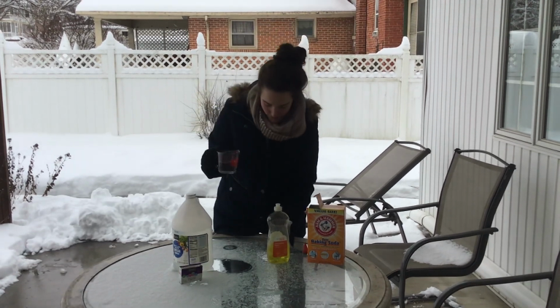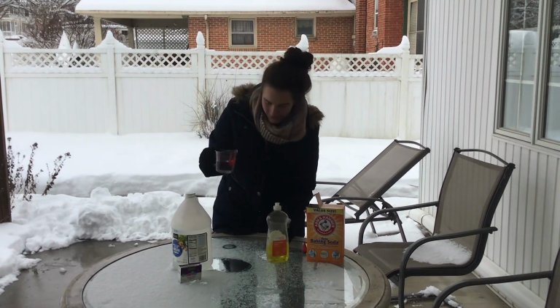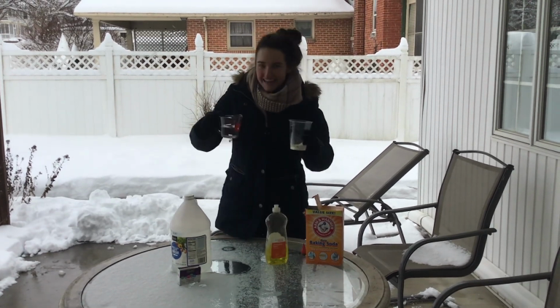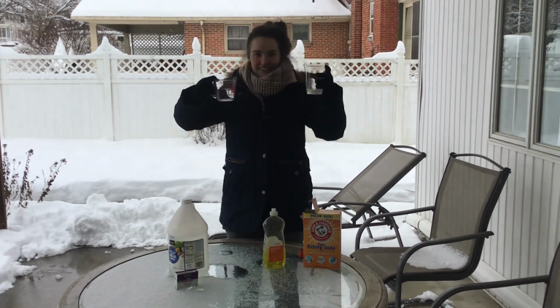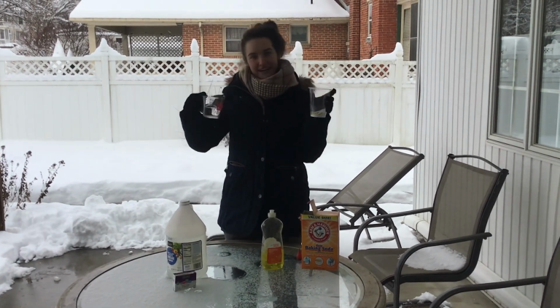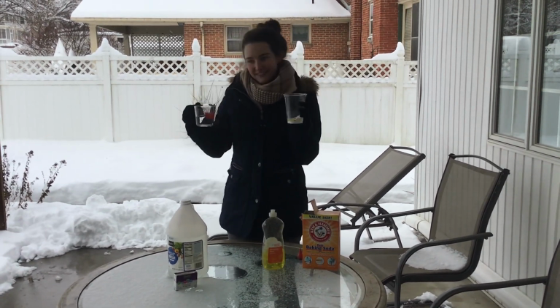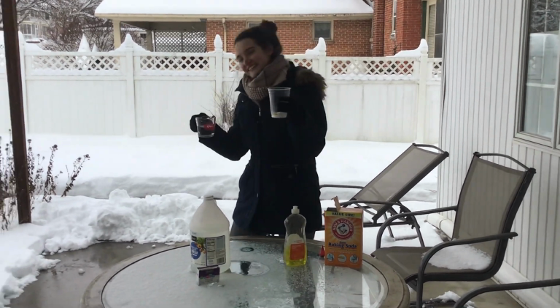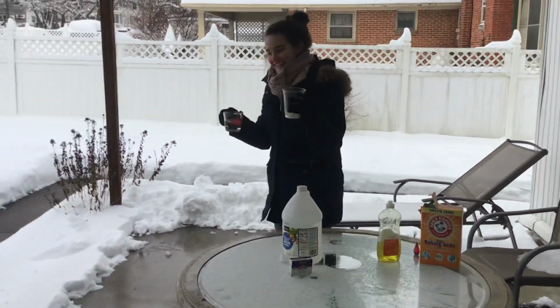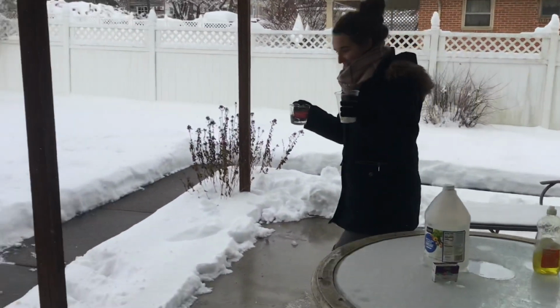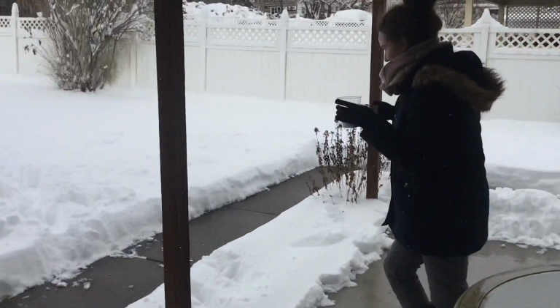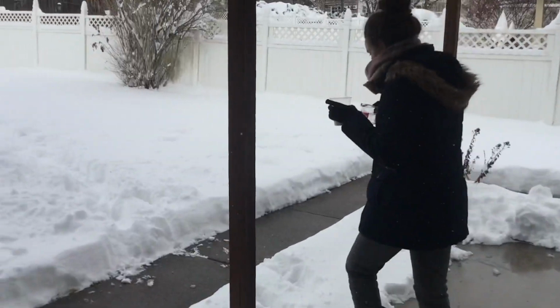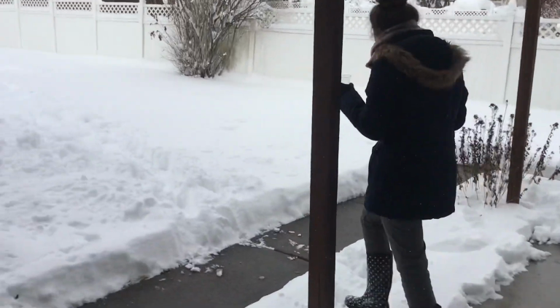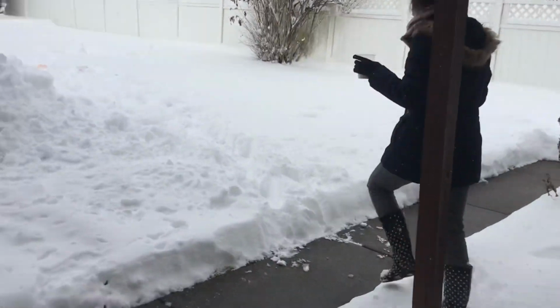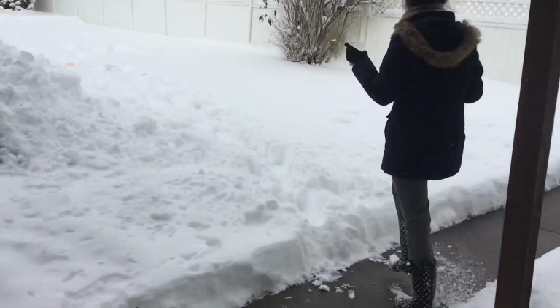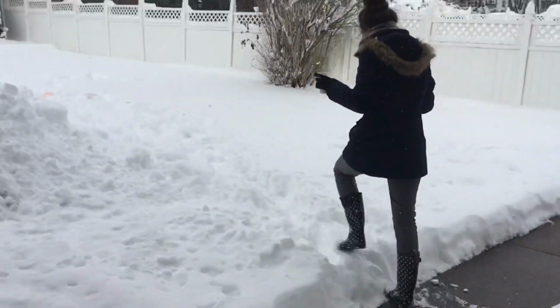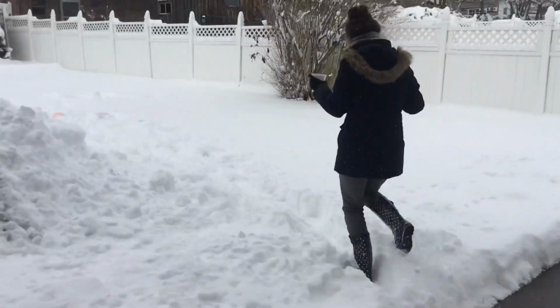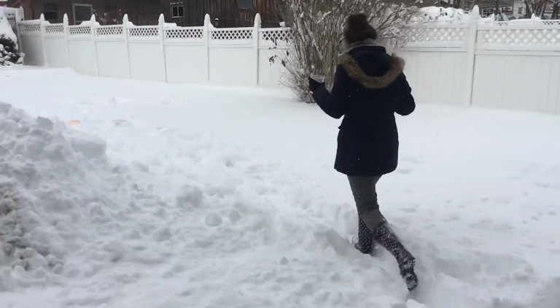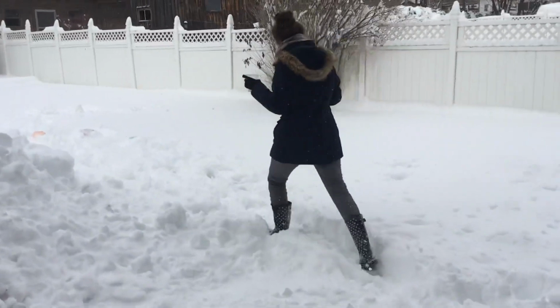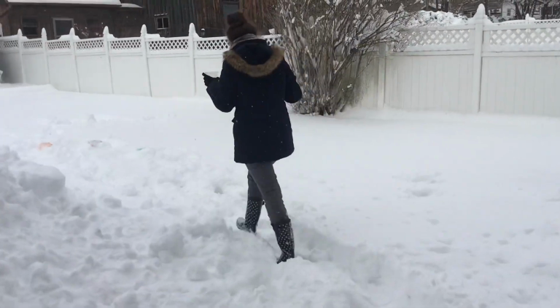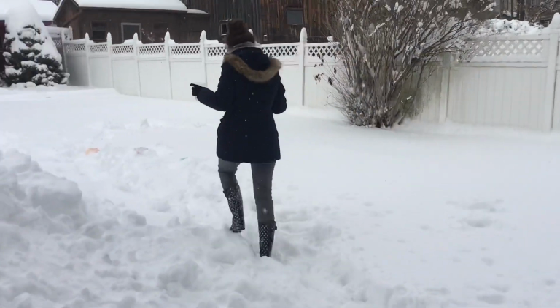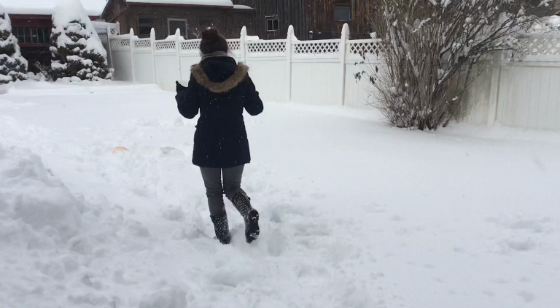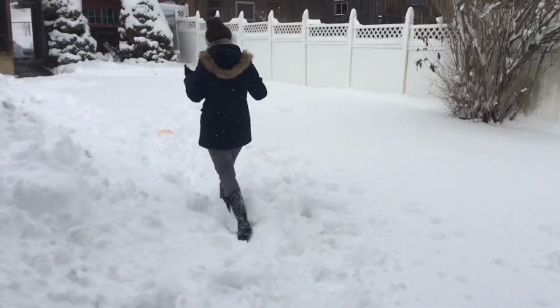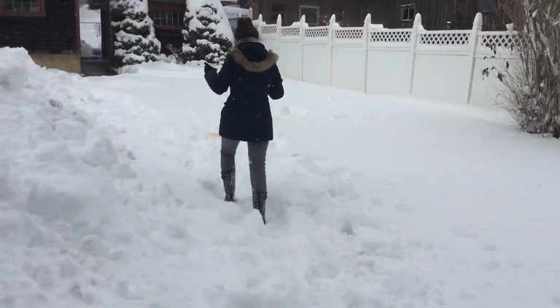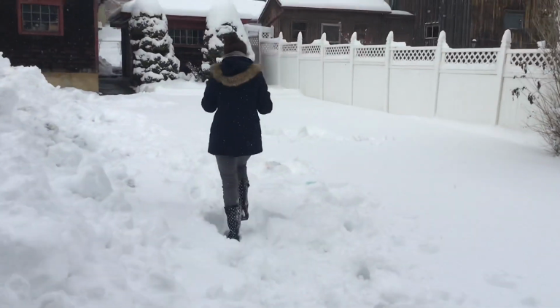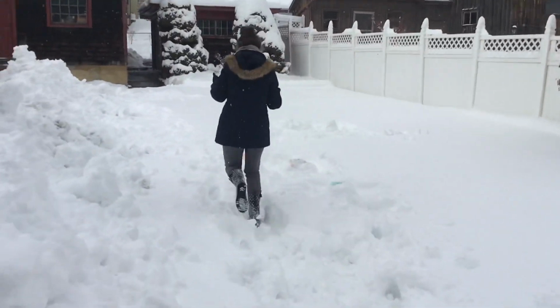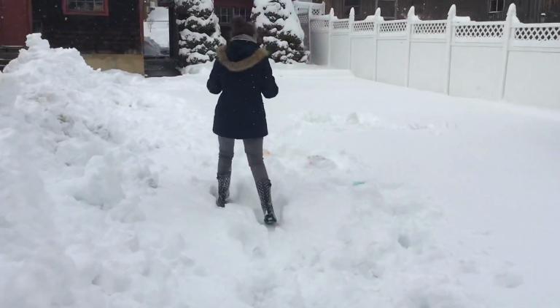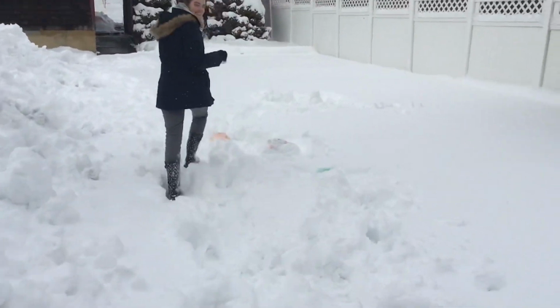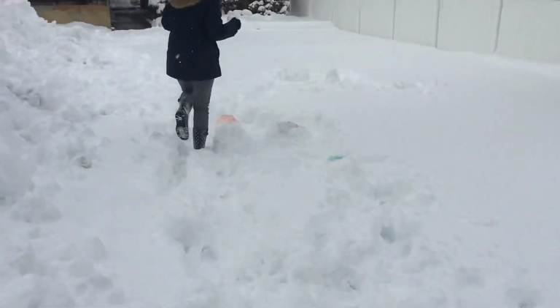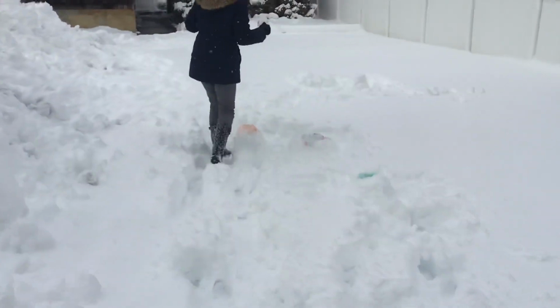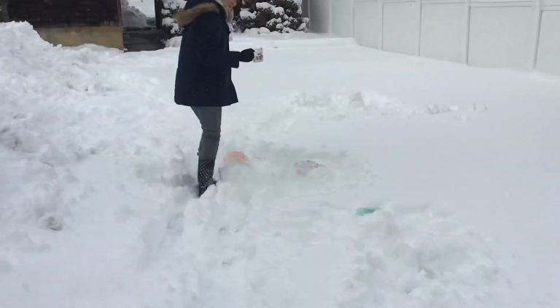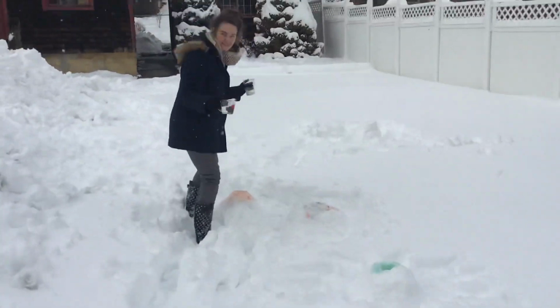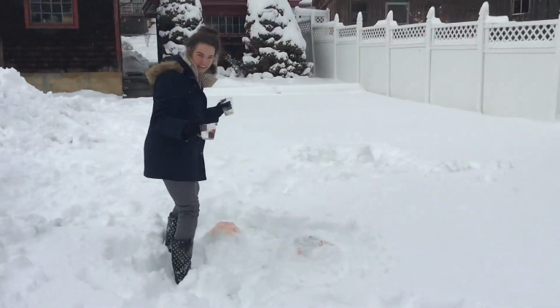We're gonna take this and we're gonna head outside. Let's go. I already made a few volcanoes.